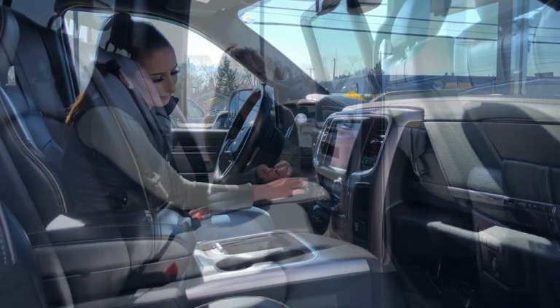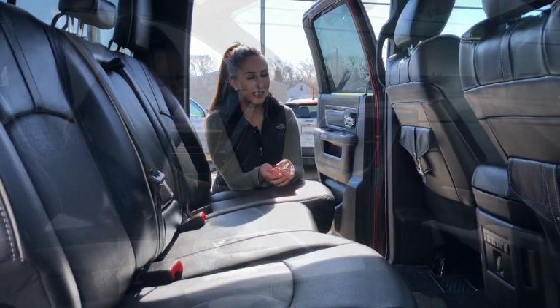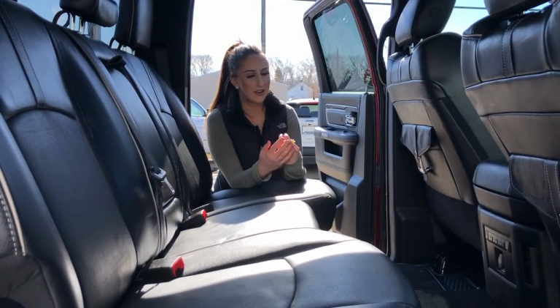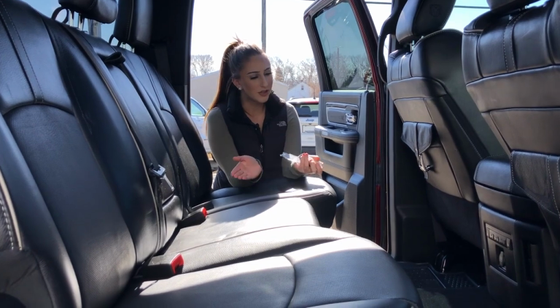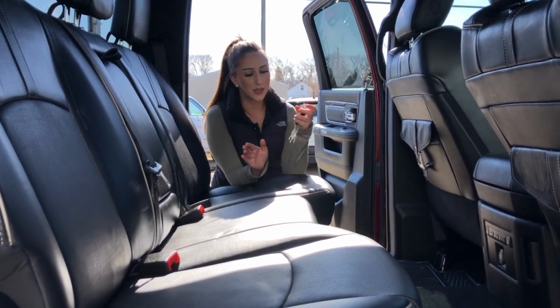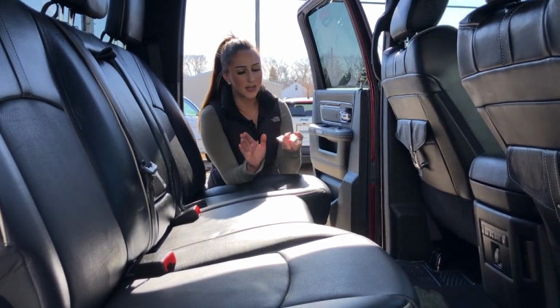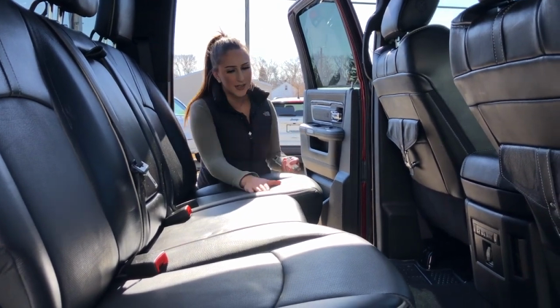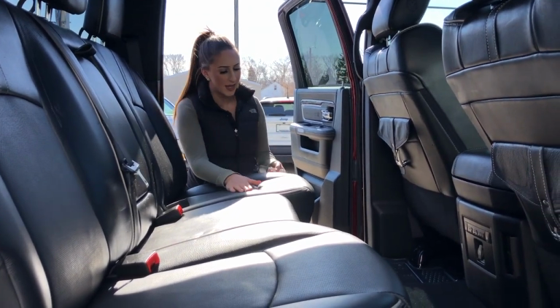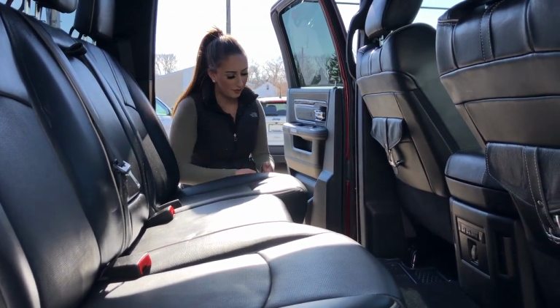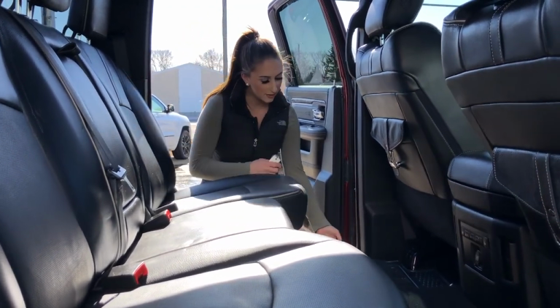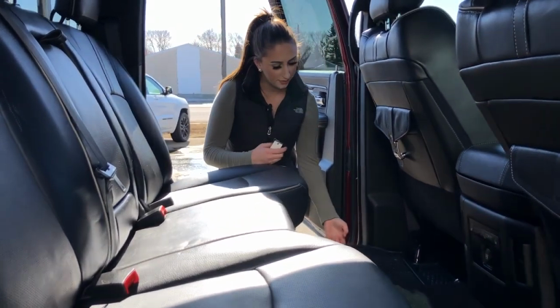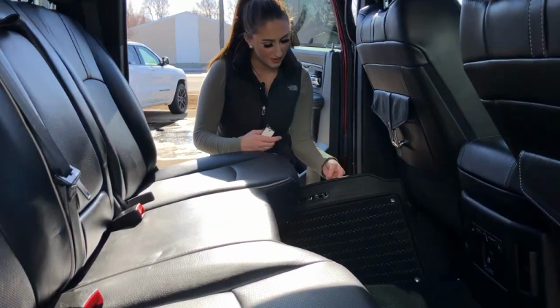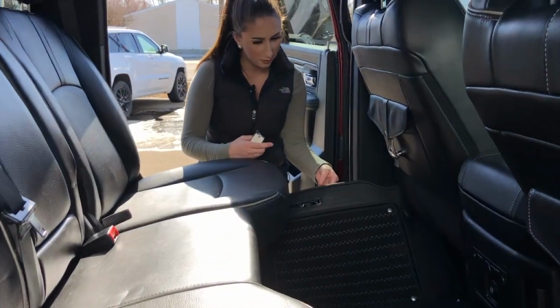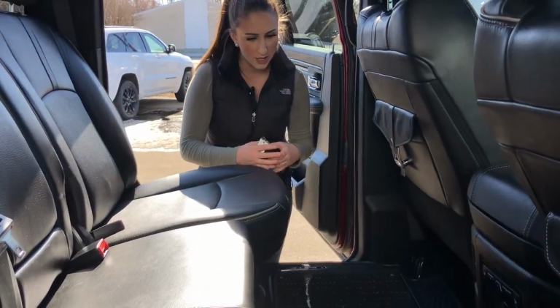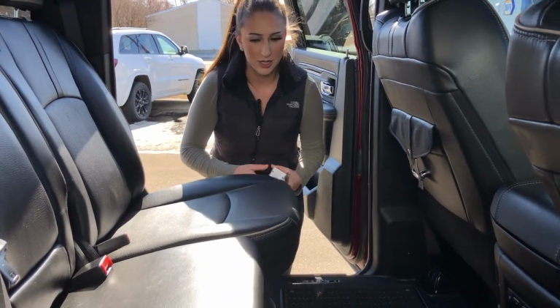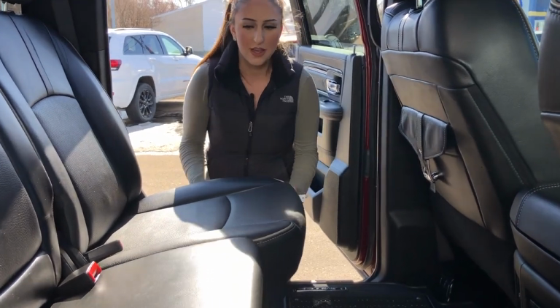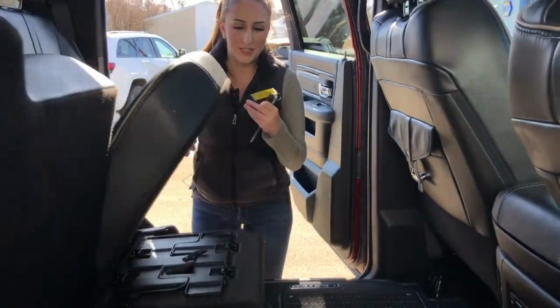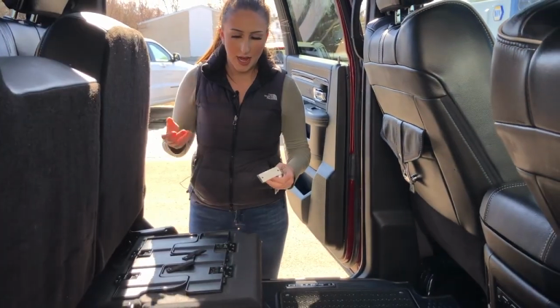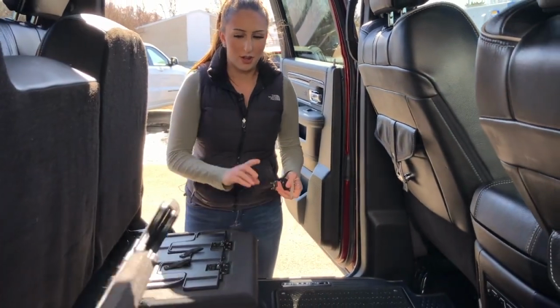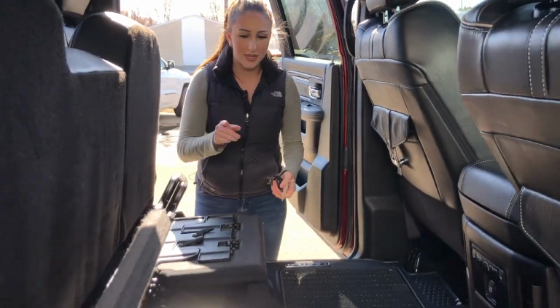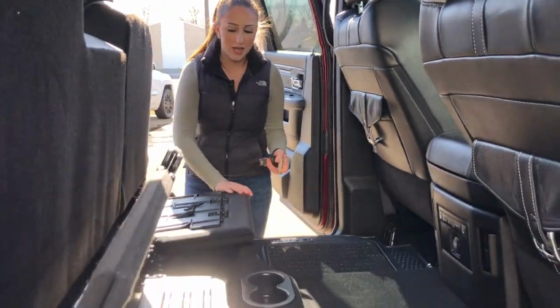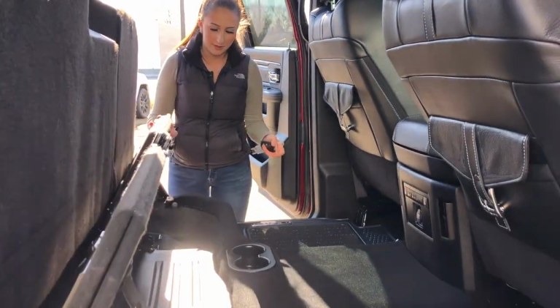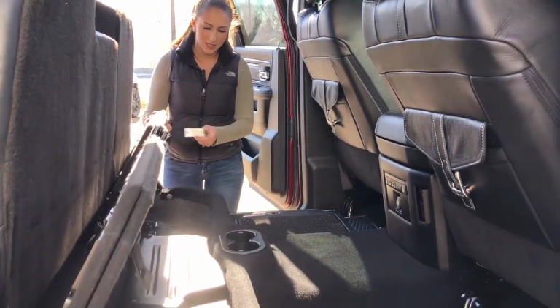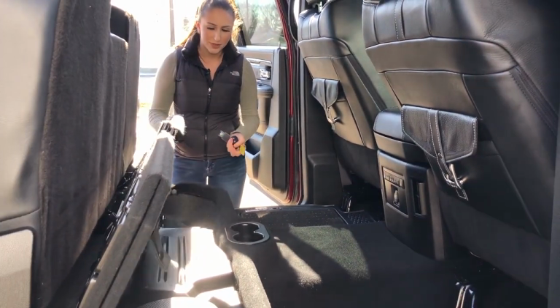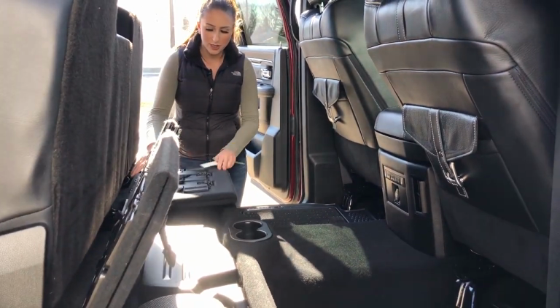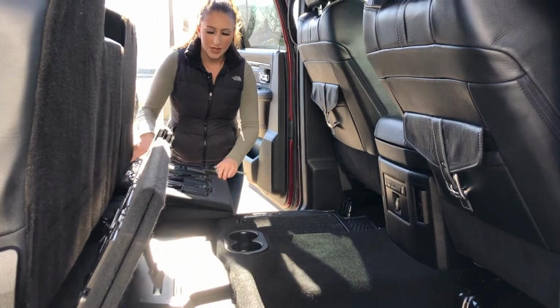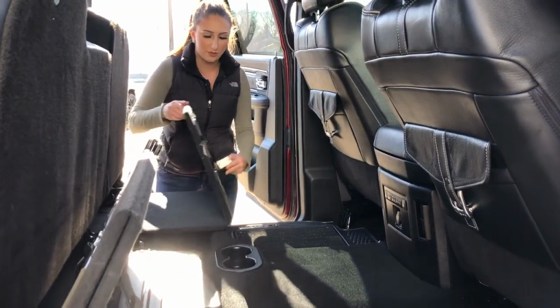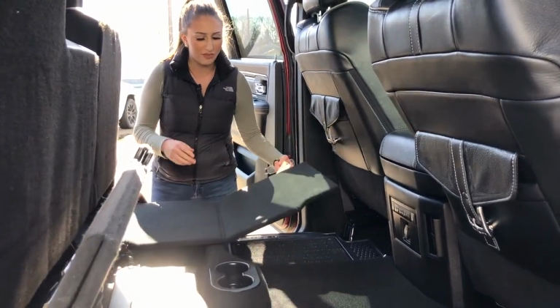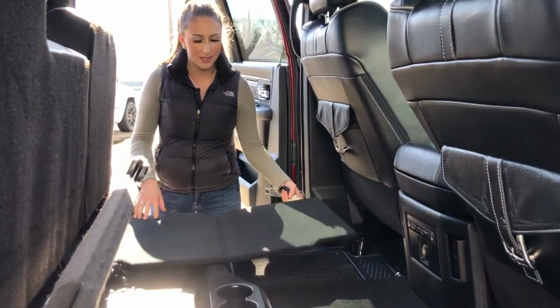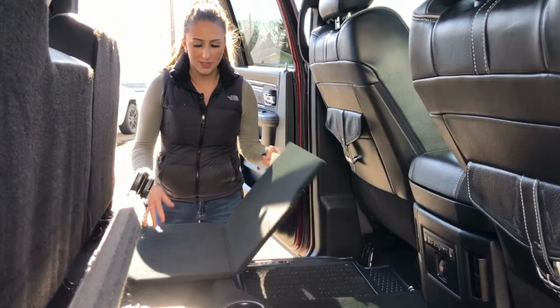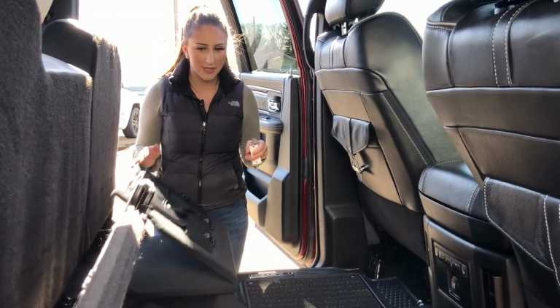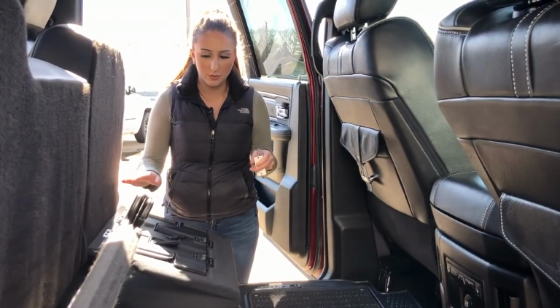In the back seat, you're going to have a whole bunch of room. They are heated rear seats, and then of course underneath these floor mats you have in-floor storage. You can flip the seats up — on that side you have a sub, and then on this side just some more storage. It does fold out flat, which is super handy to have as well.